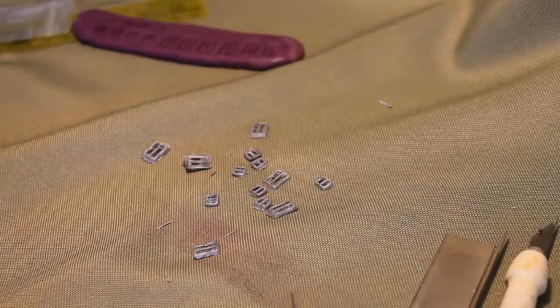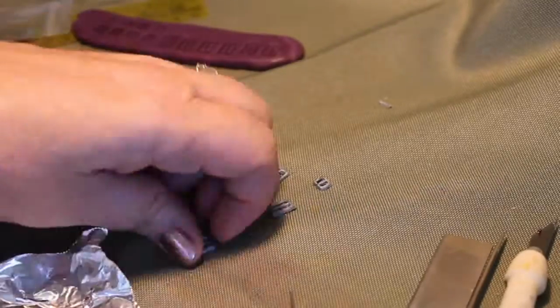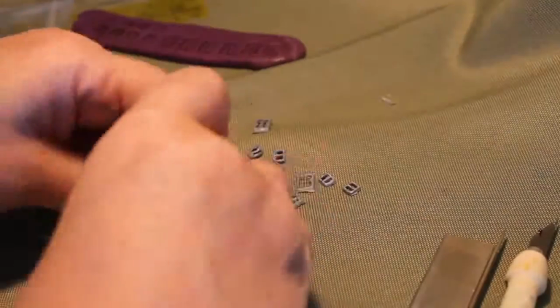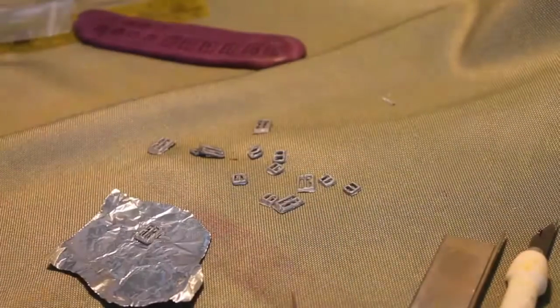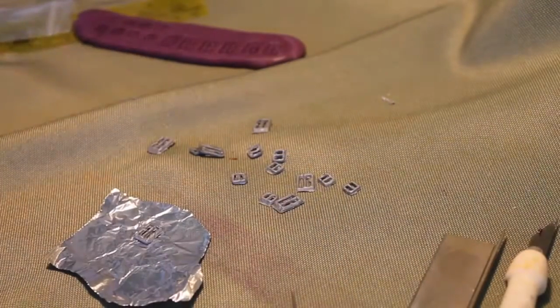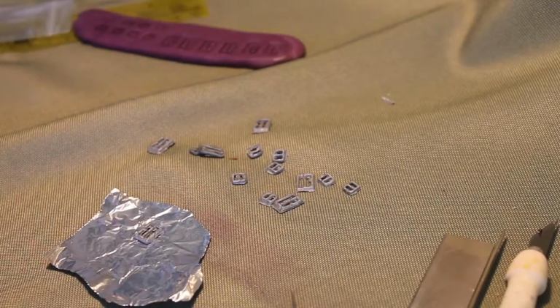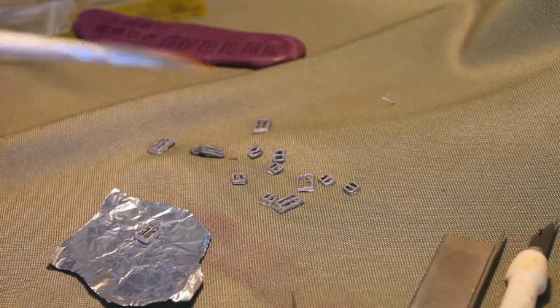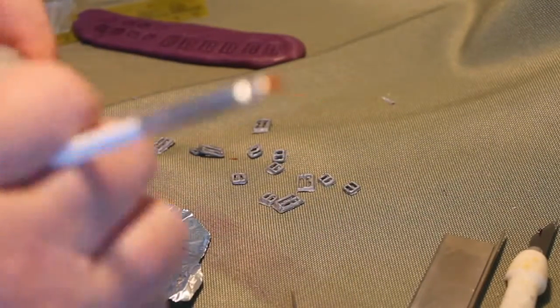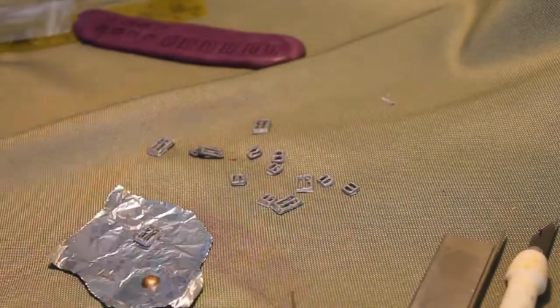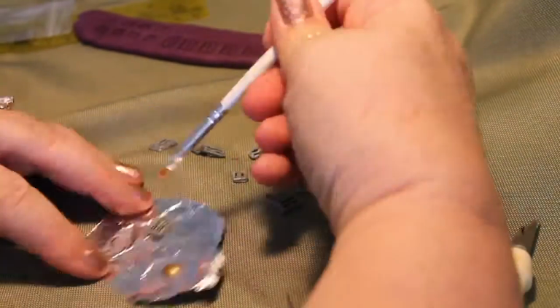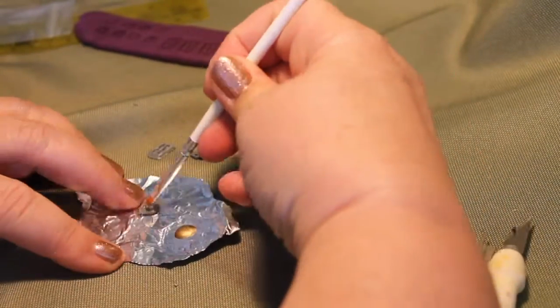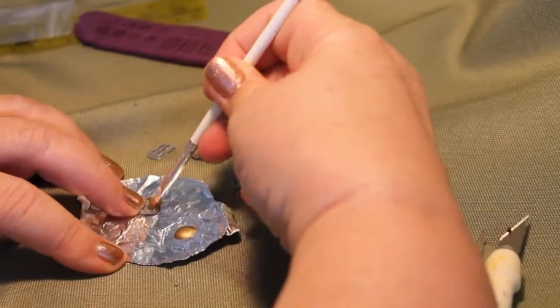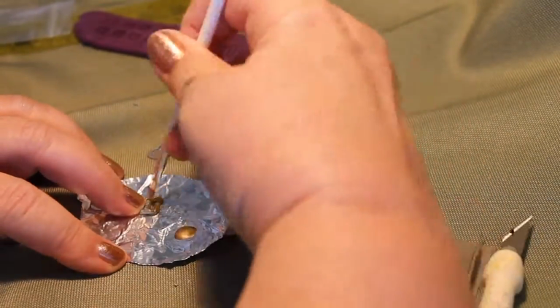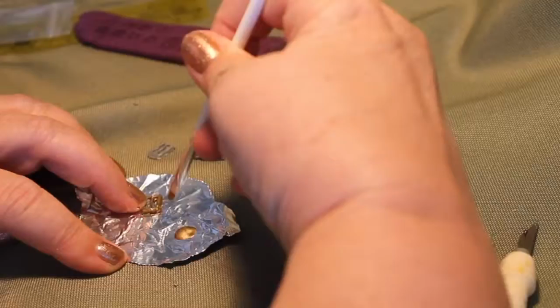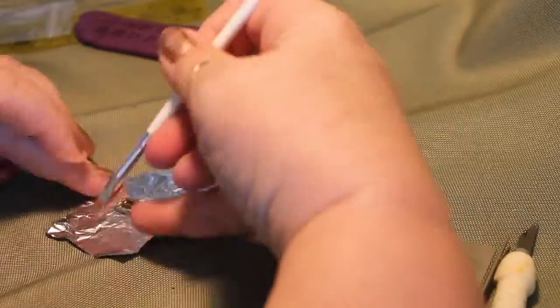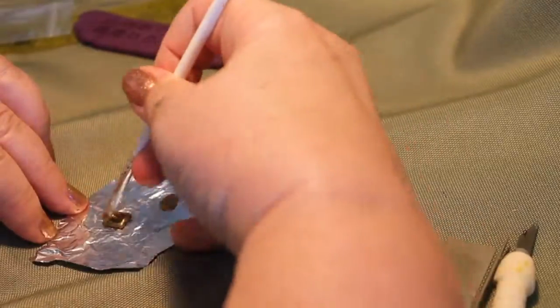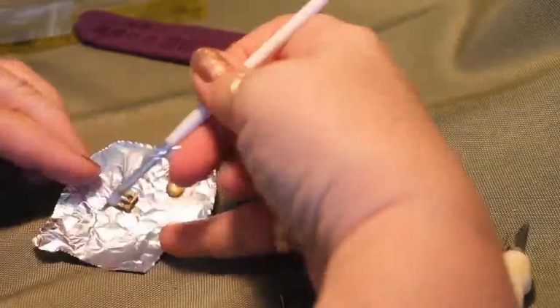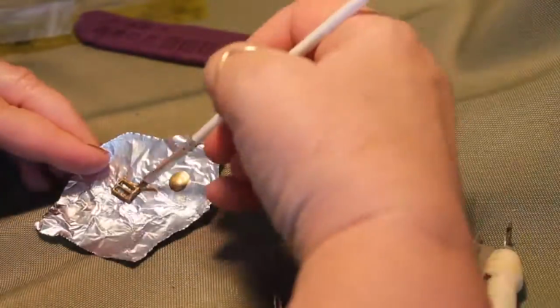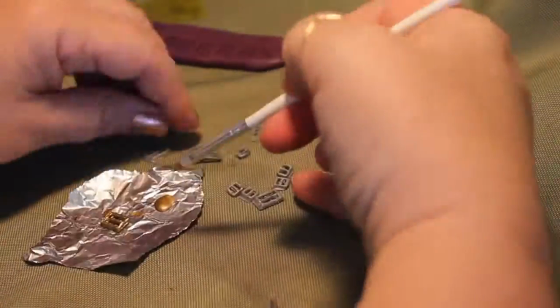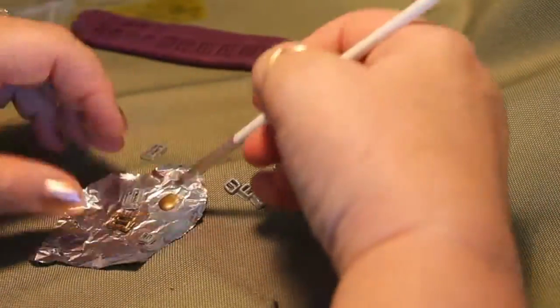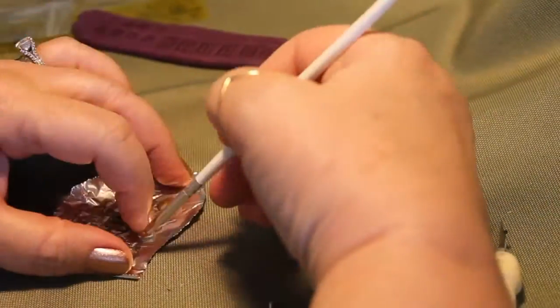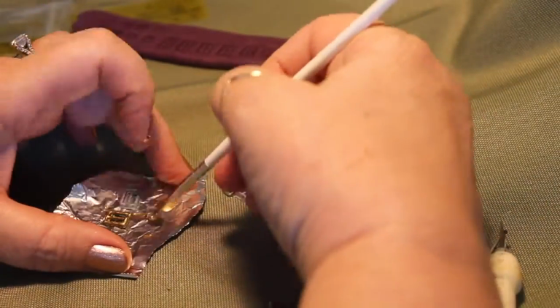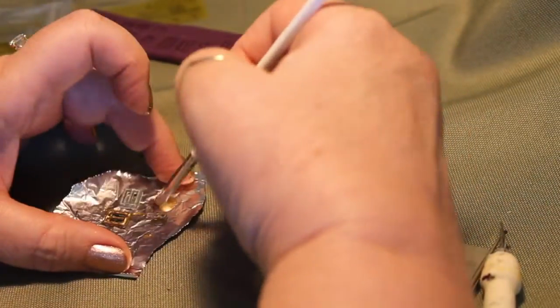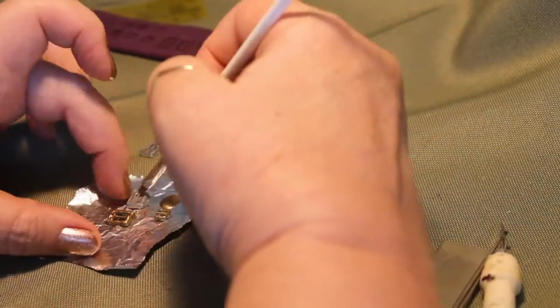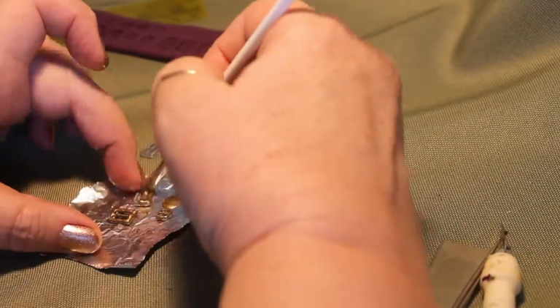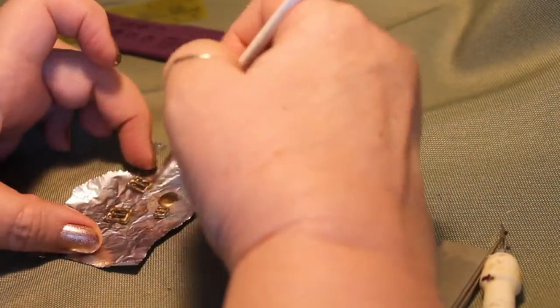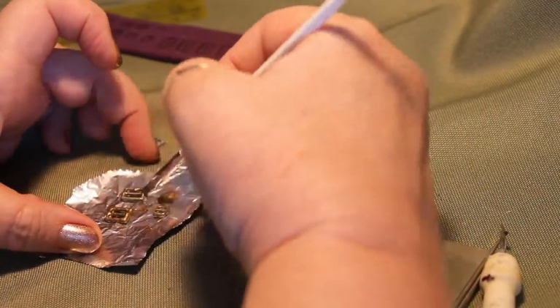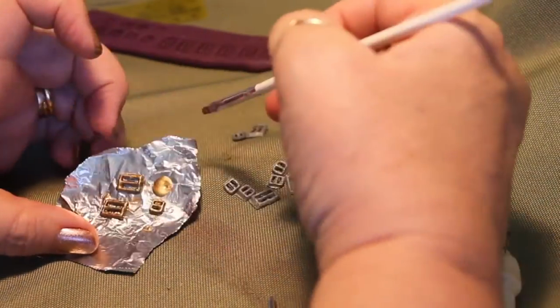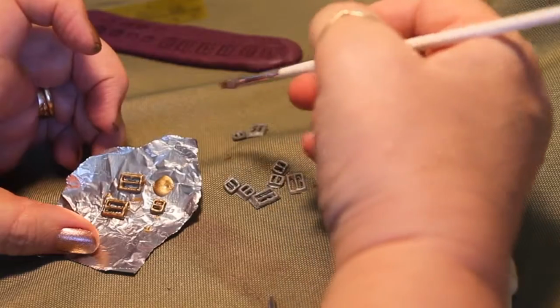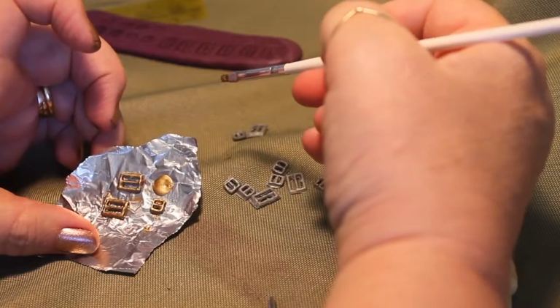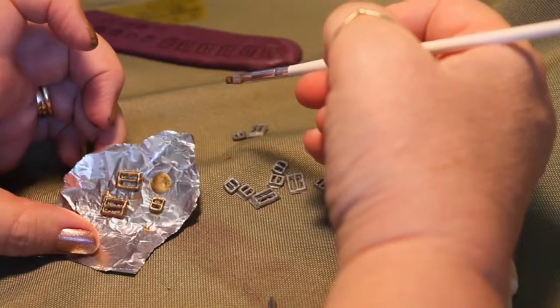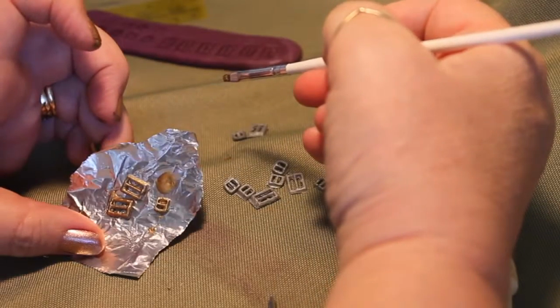Now once you have them, if you want to paint them — like I want some of these to be a gold color — I'm just using a gold metallic acrylic paint to paint them. So there you have it, you can paint them any color you want.